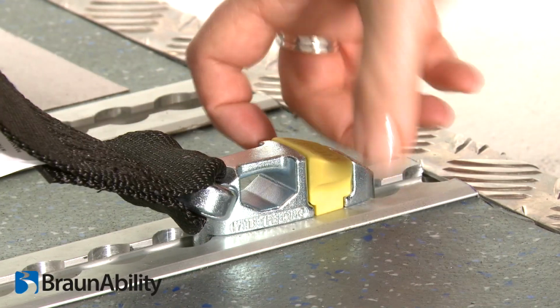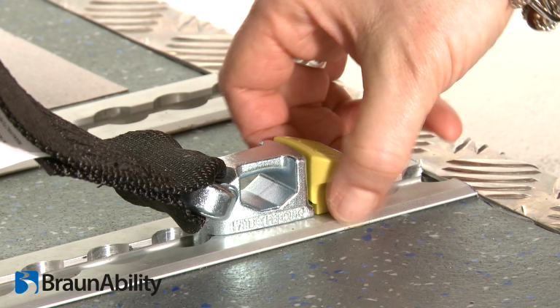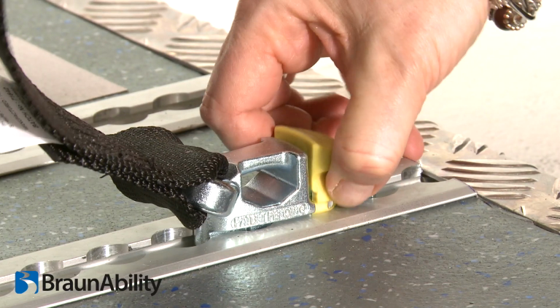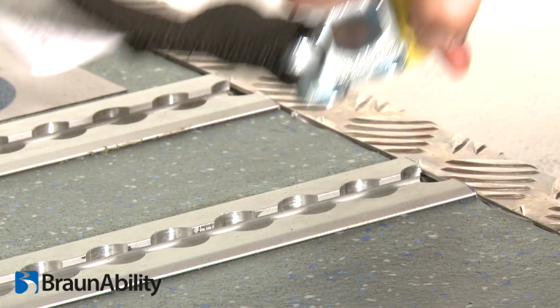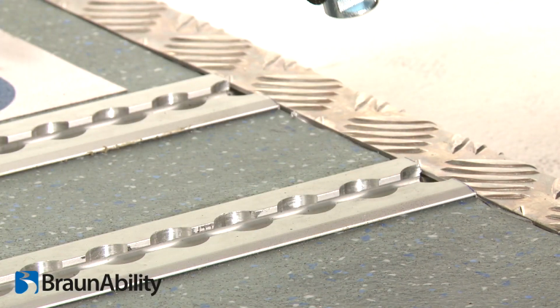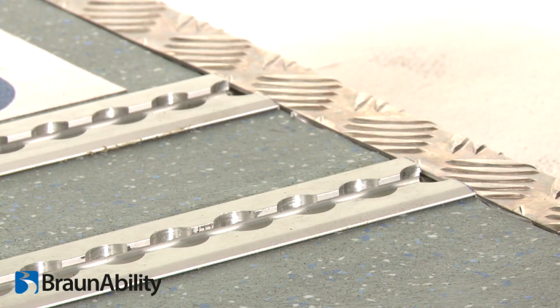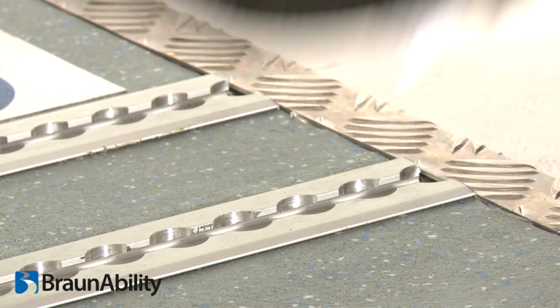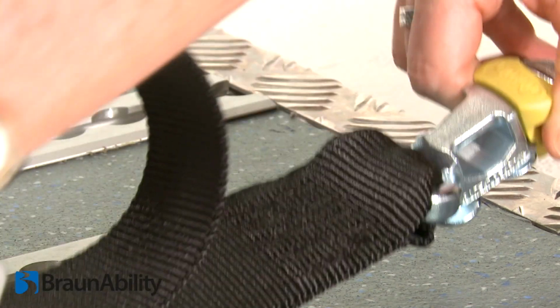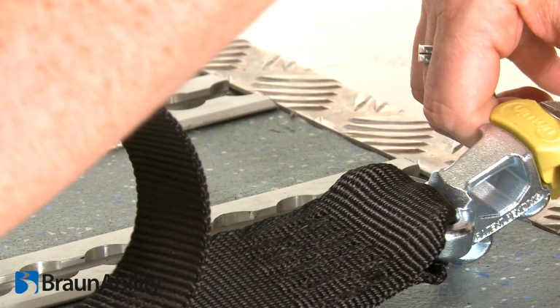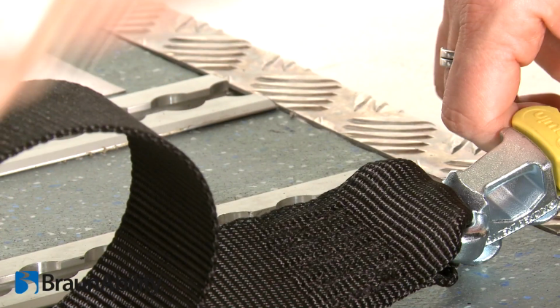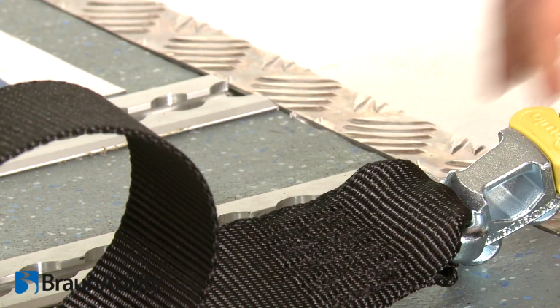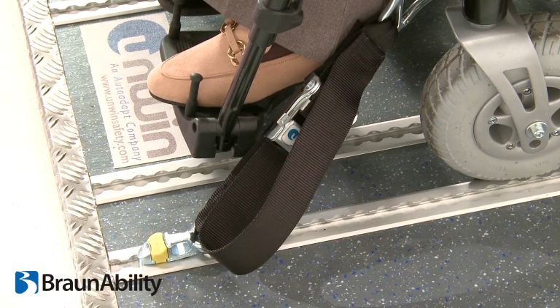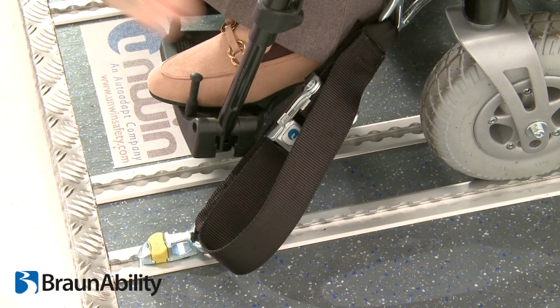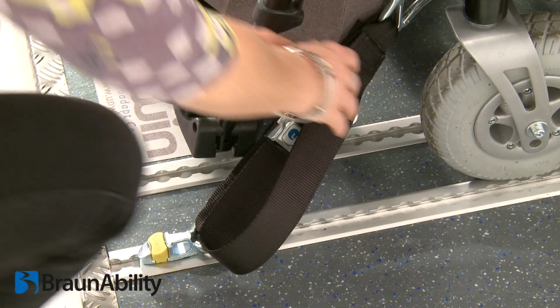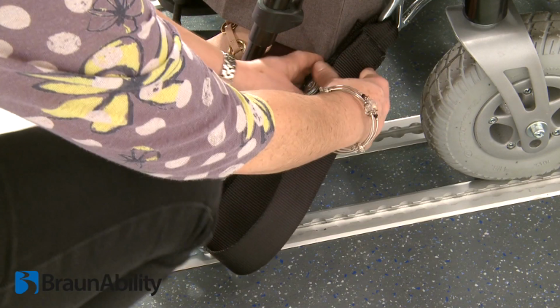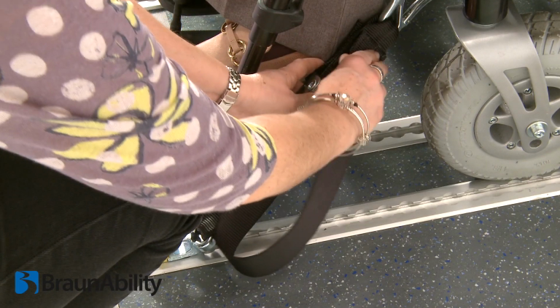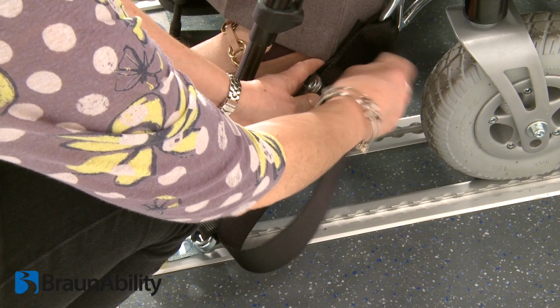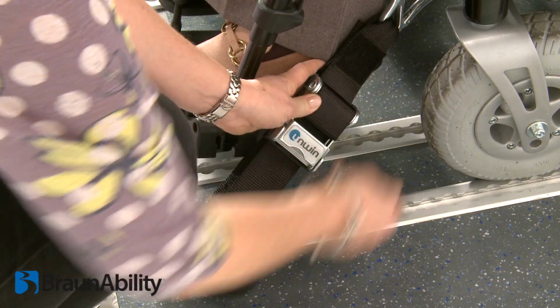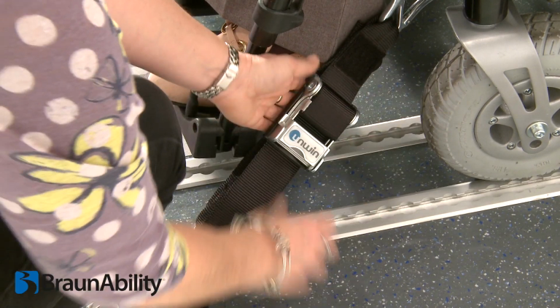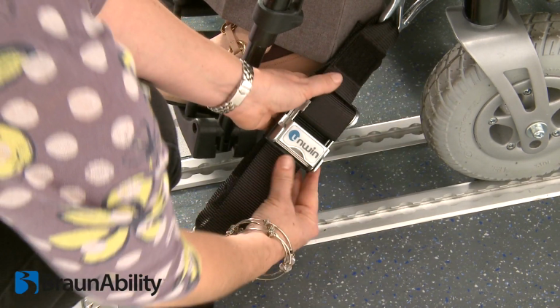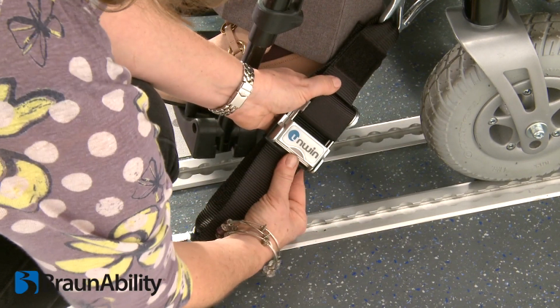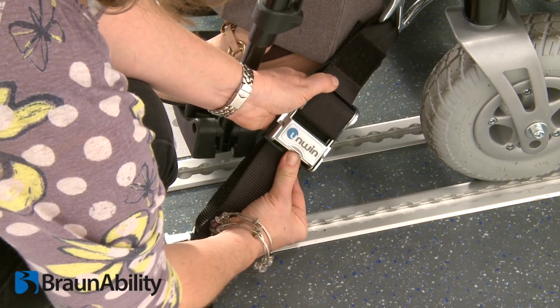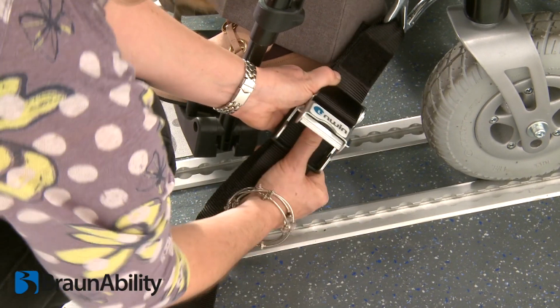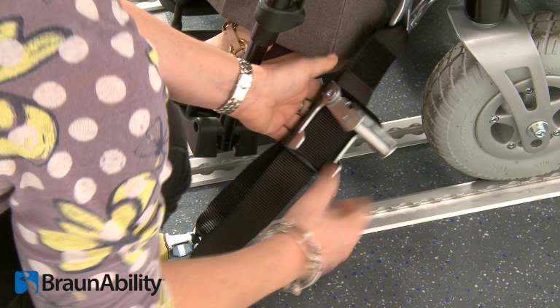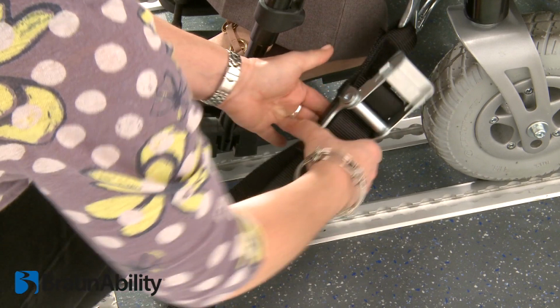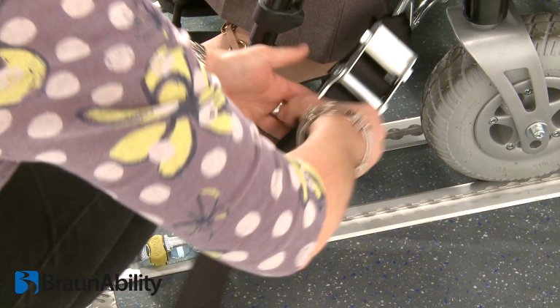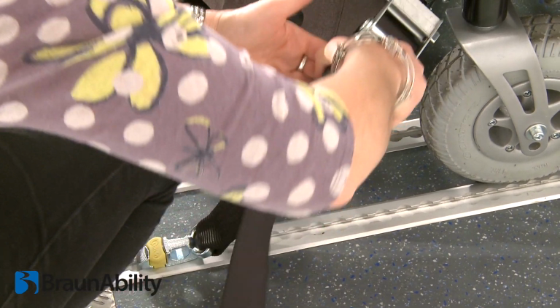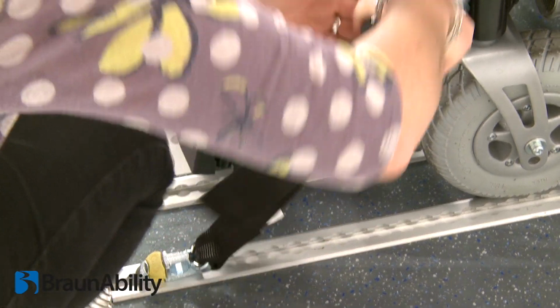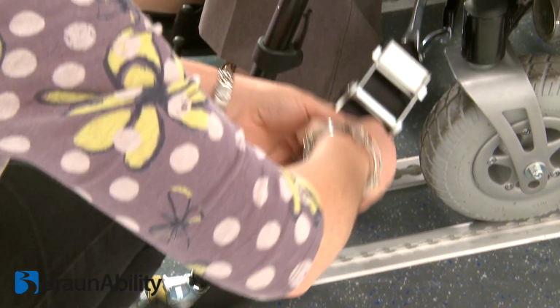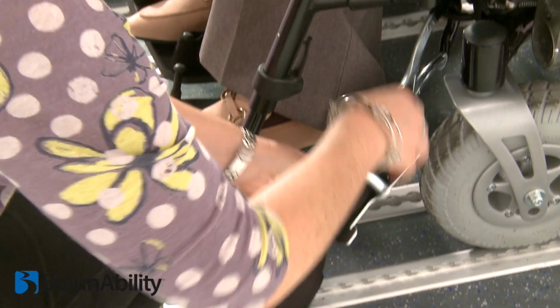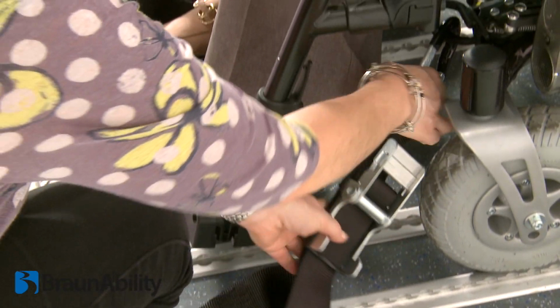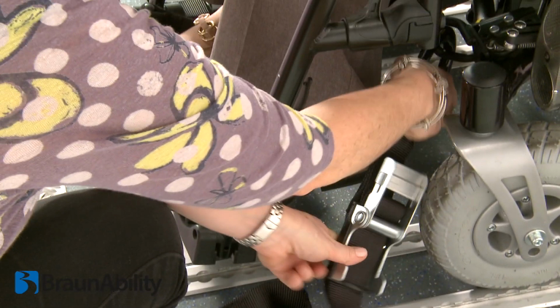Lift the yellow retaining clip fully and pull away from the wheelchair to remove the front straps from the rail. Repeat the procedure with the opposite tie-down and store safely.